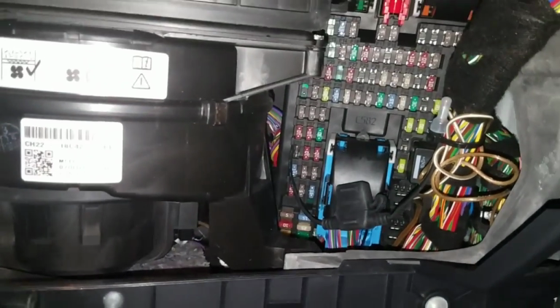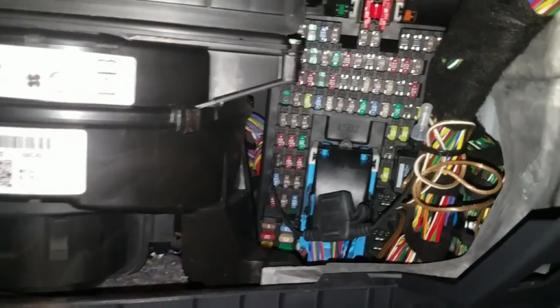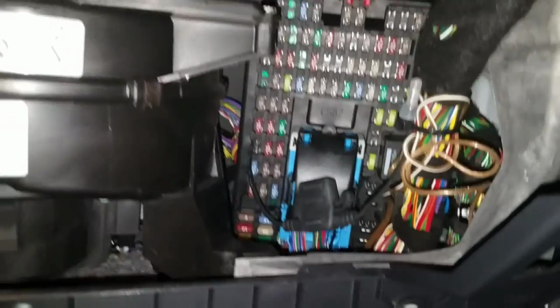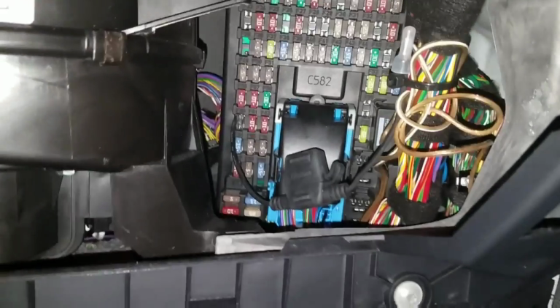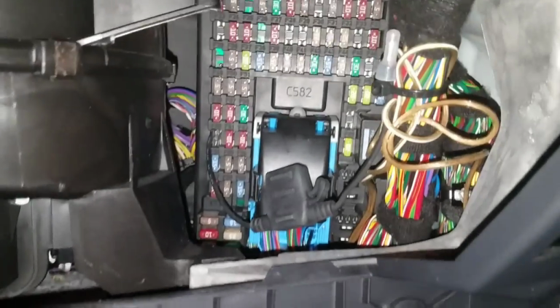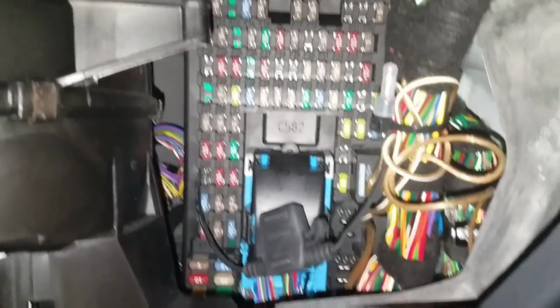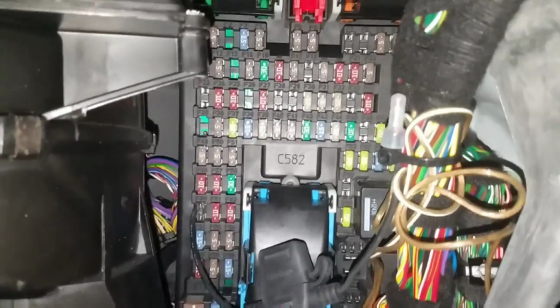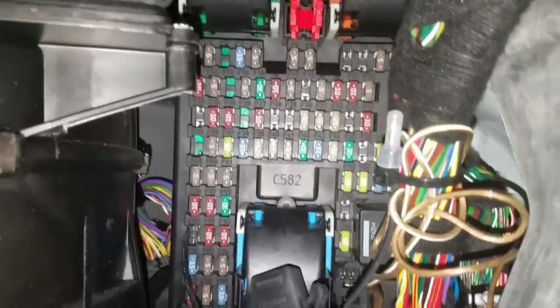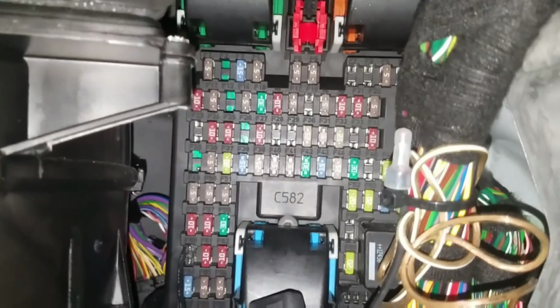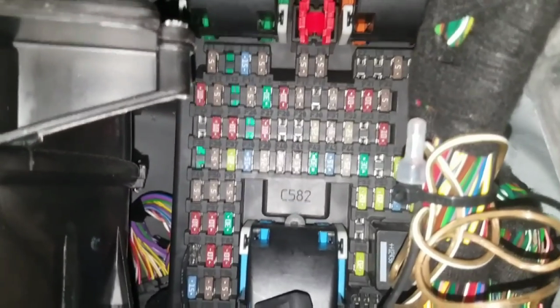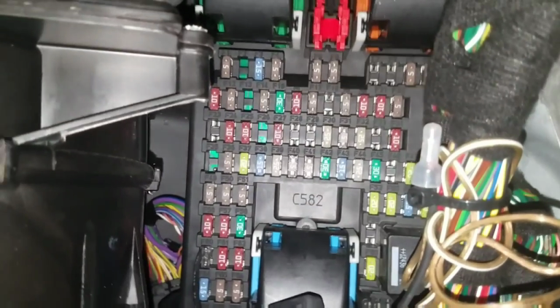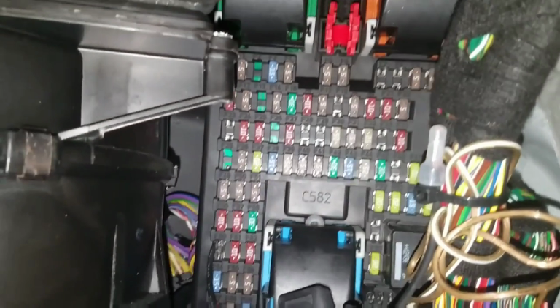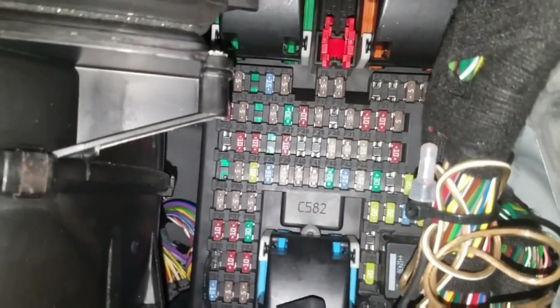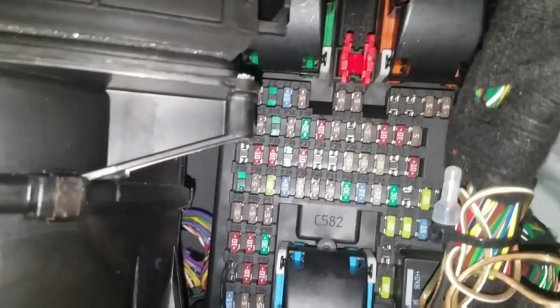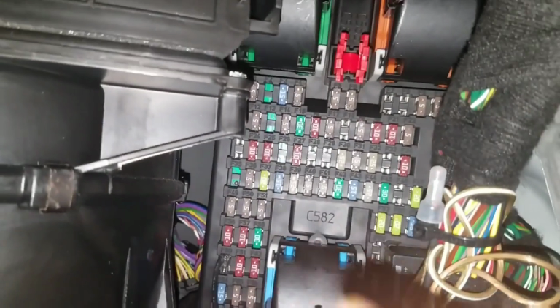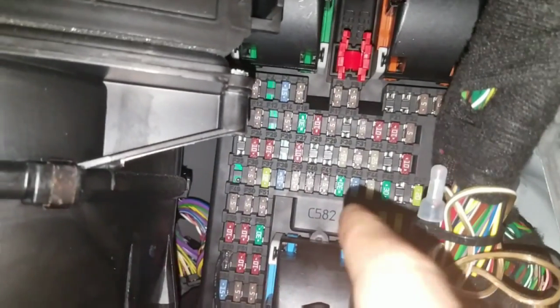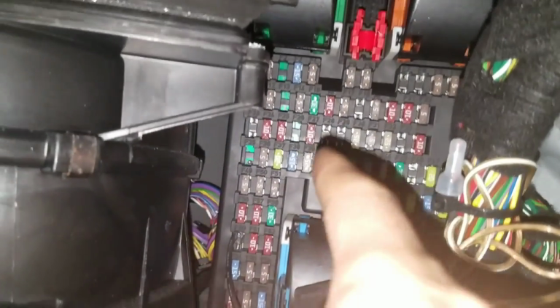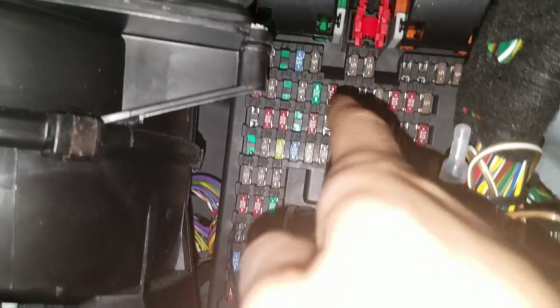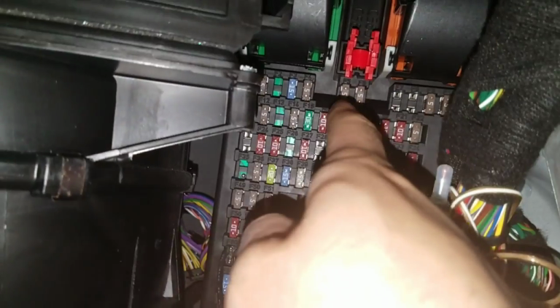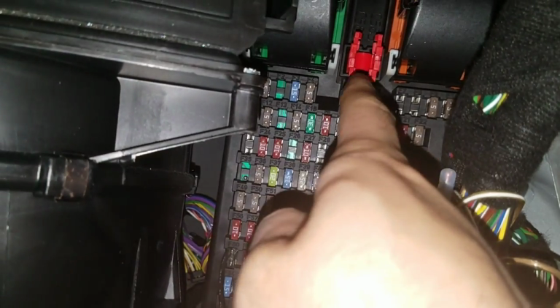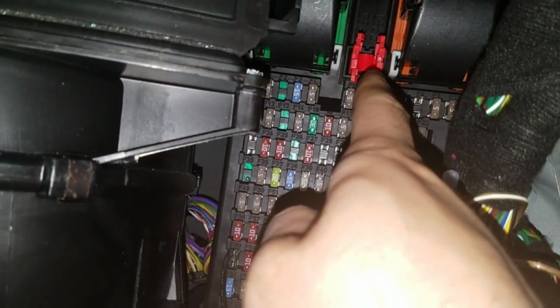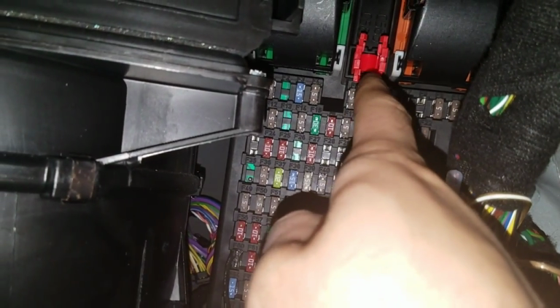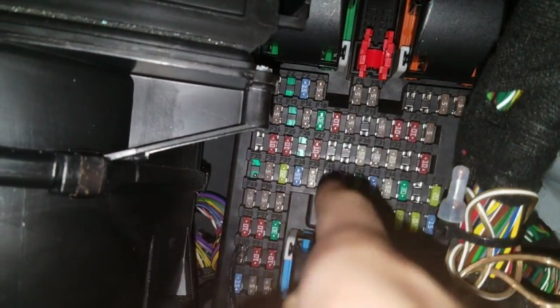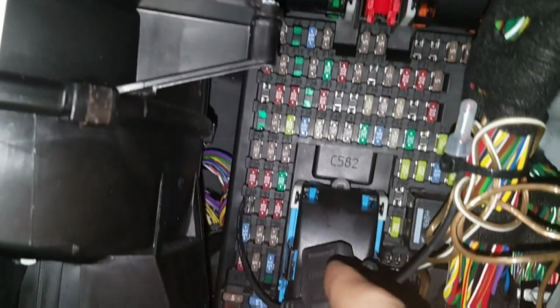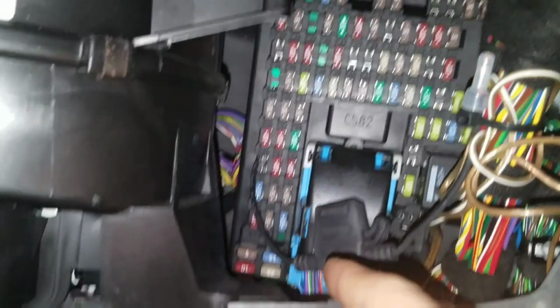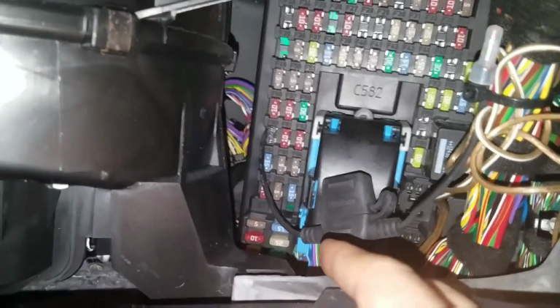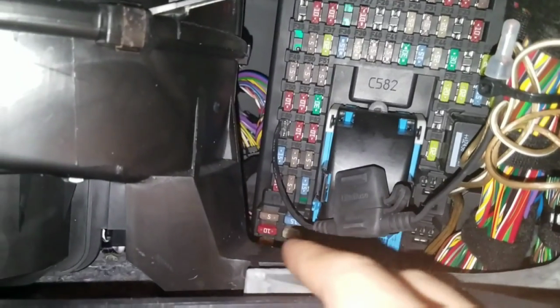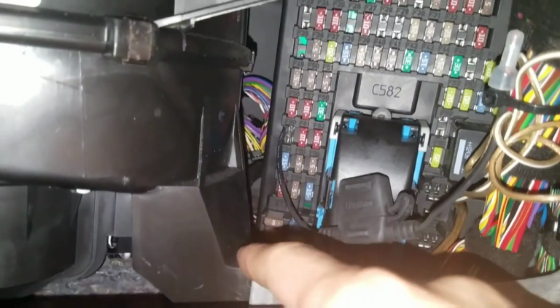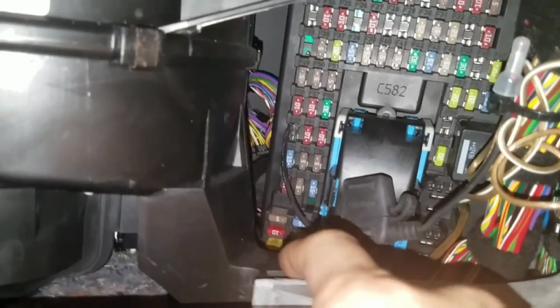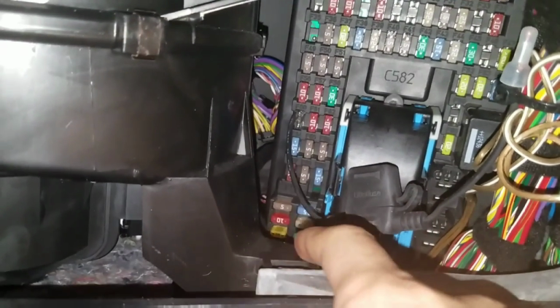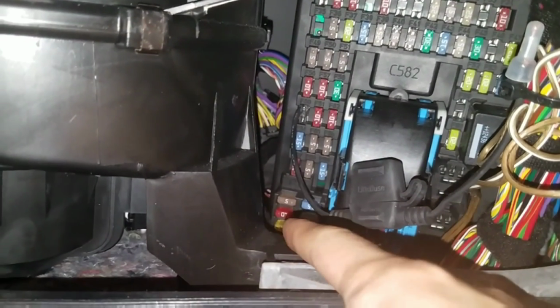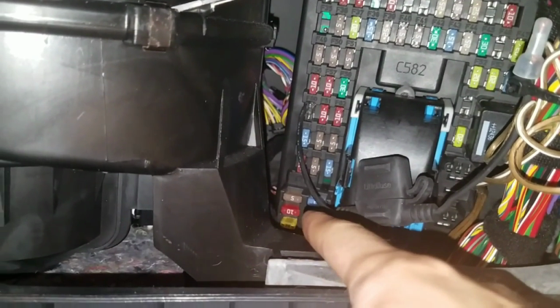Be careful about dropping anything here because it's pretty much impossible to get them out. Up top you have your fuse removal tool and down the bottom left you have some spare fuses.